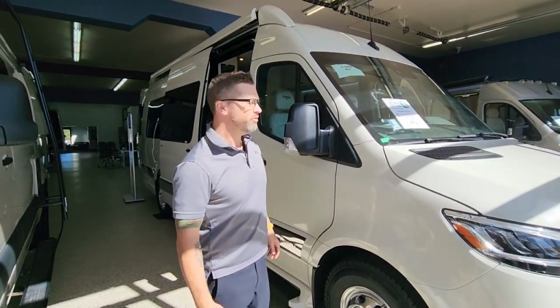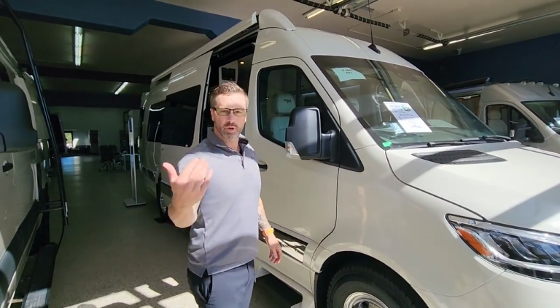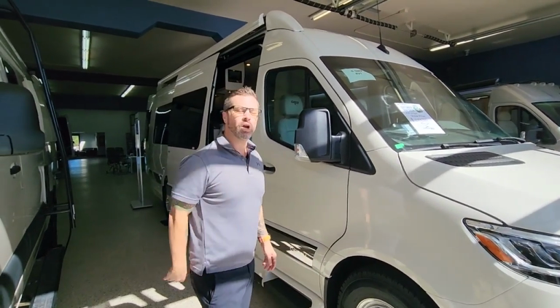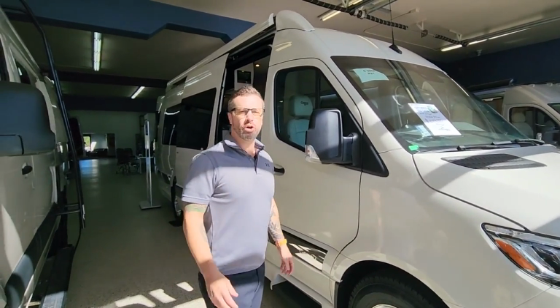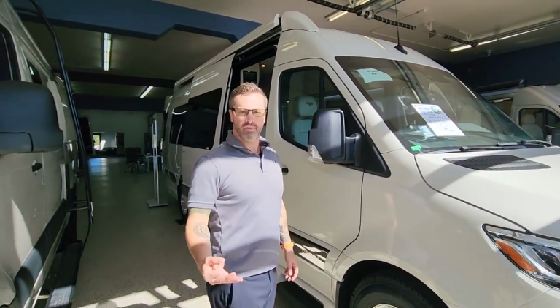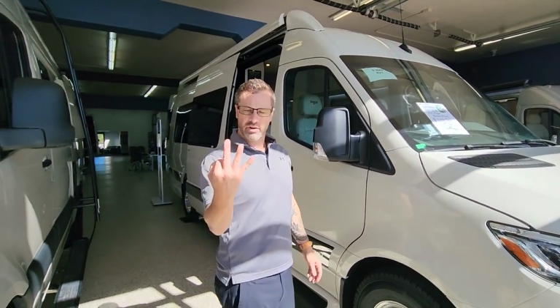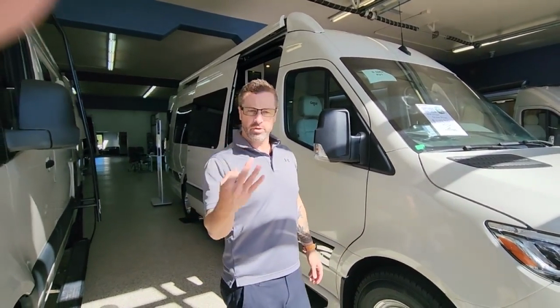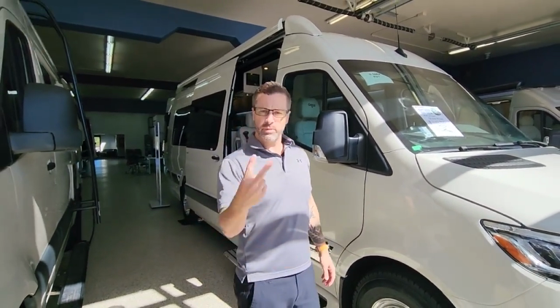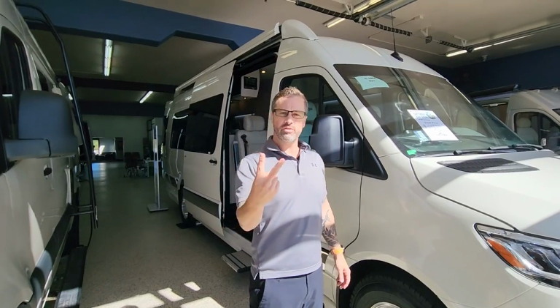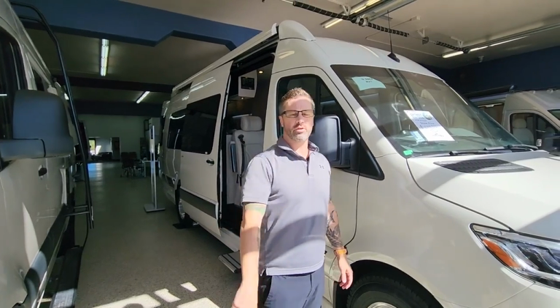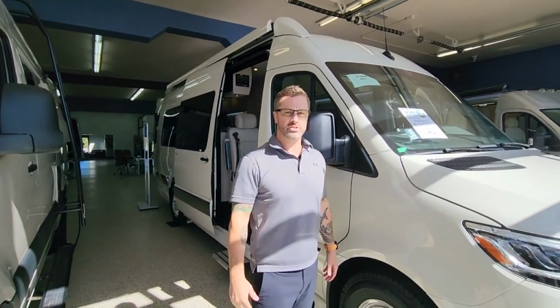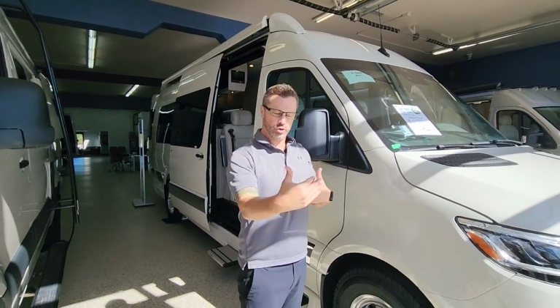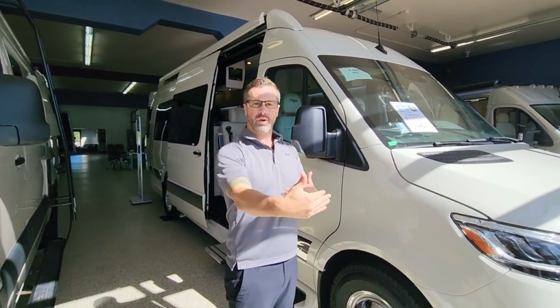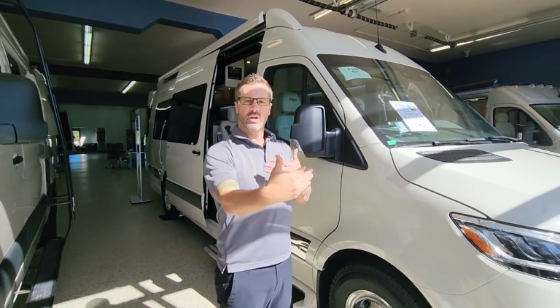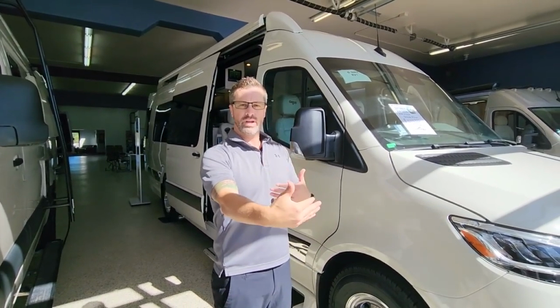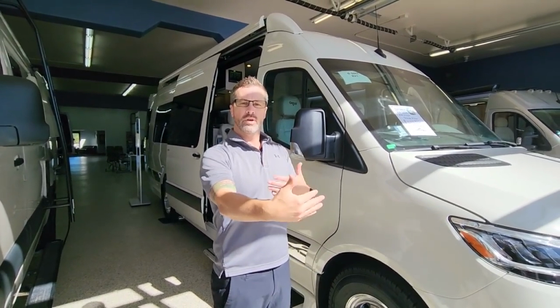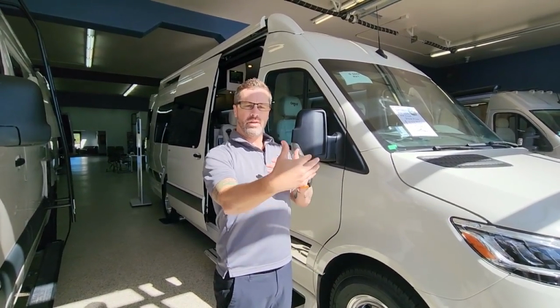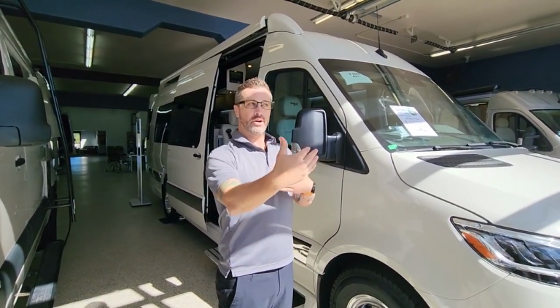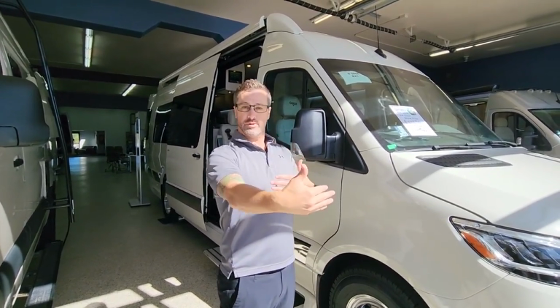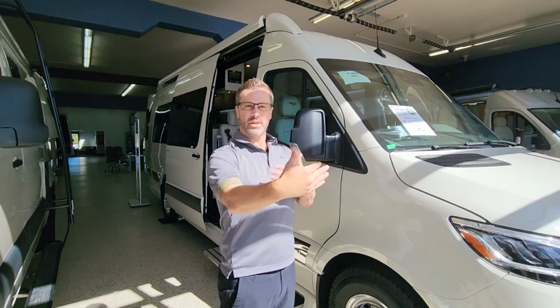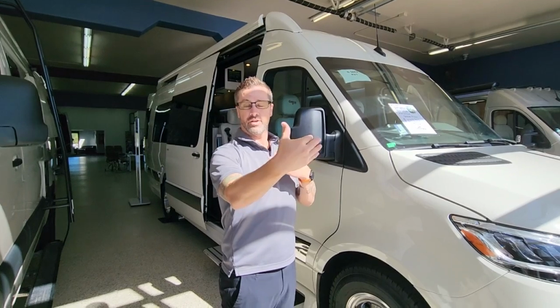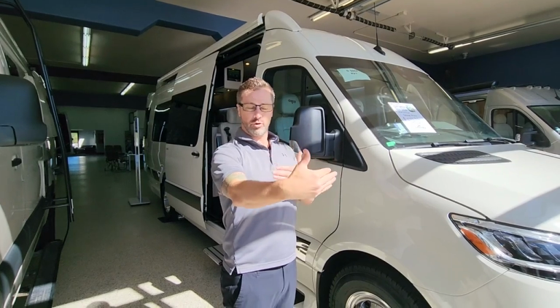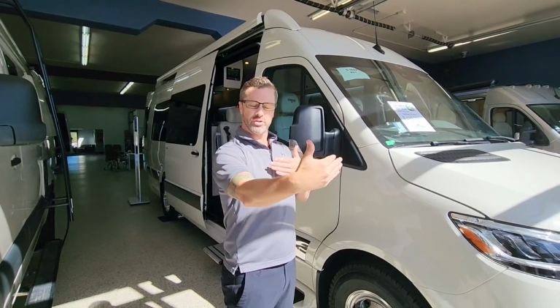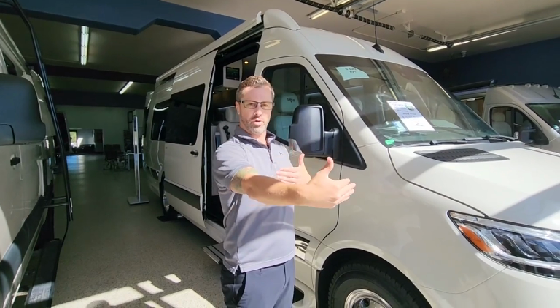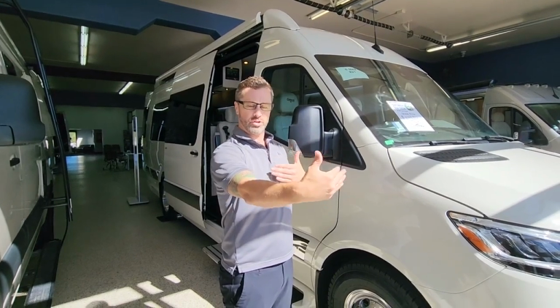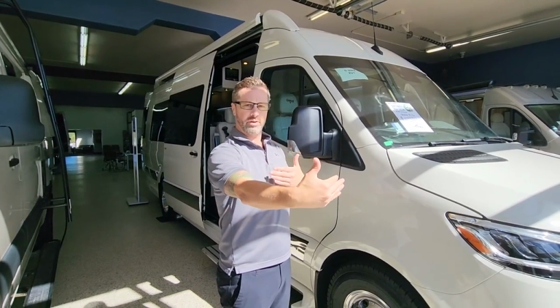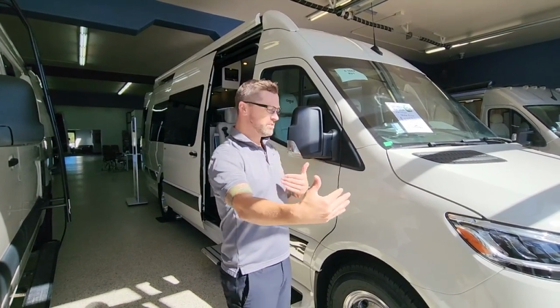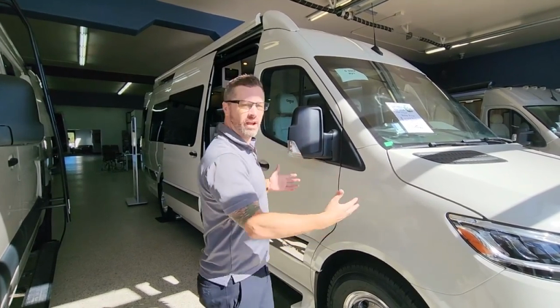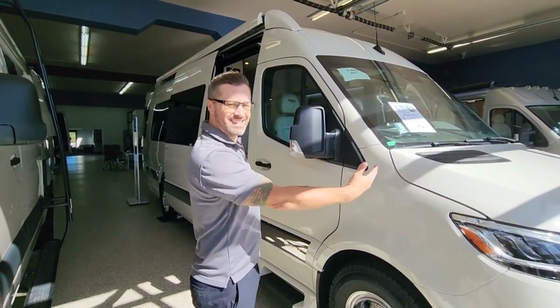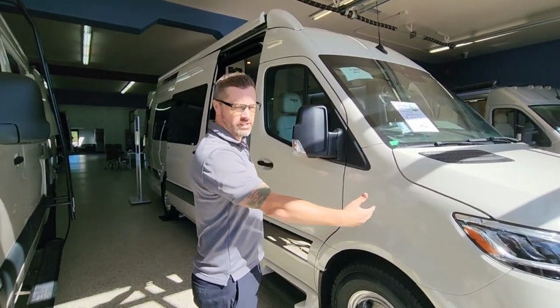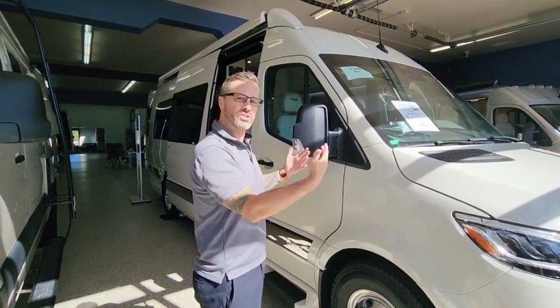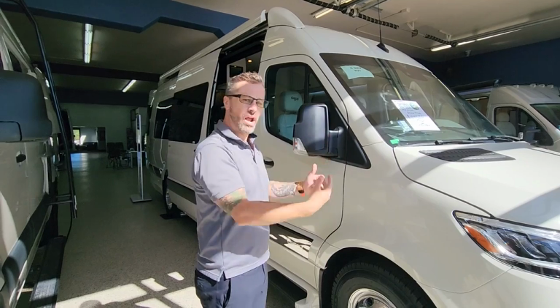If you guys are familiar with Gretsch, you know that they have three different models and they come in two different configurations. So they have the short wheelbase Turismo, then the next wheelbase which is the Torino — that's the 170 wheelbase — and then we have the extended 170, which is the Strata.